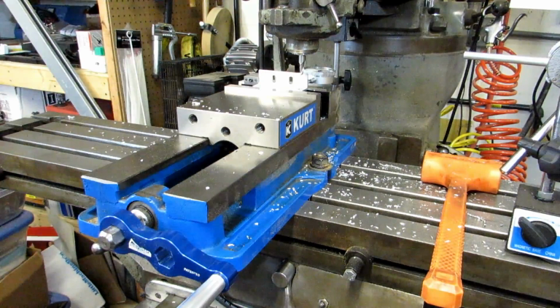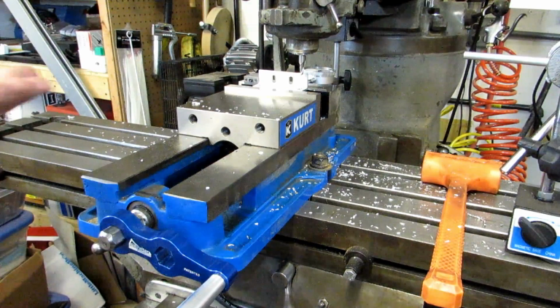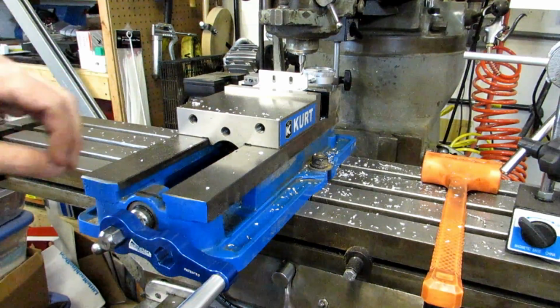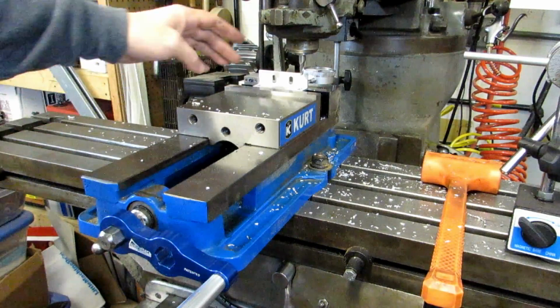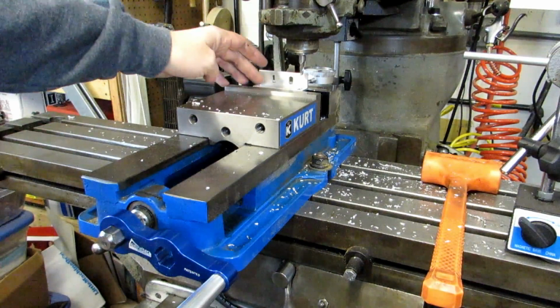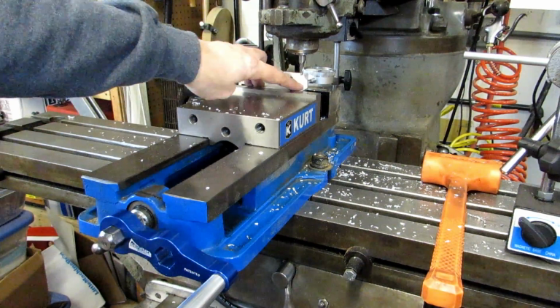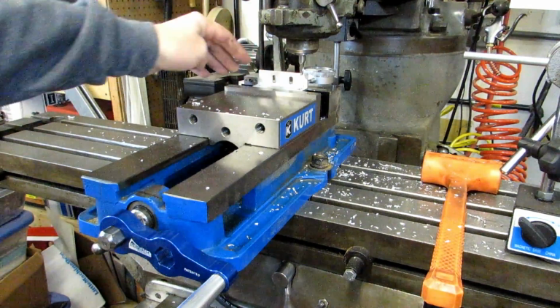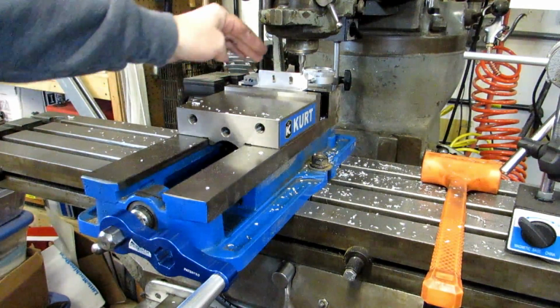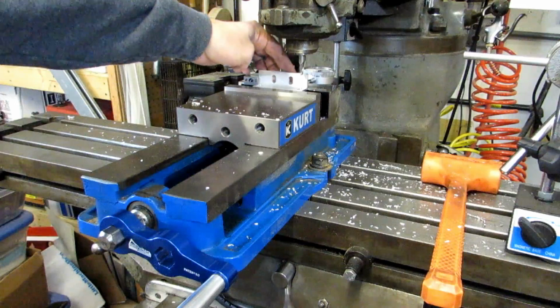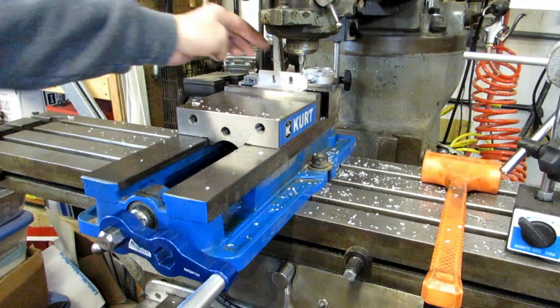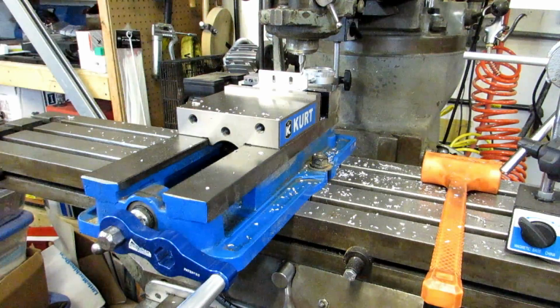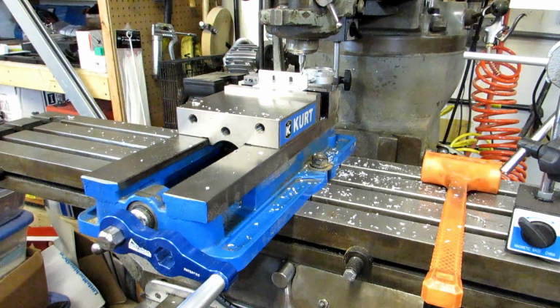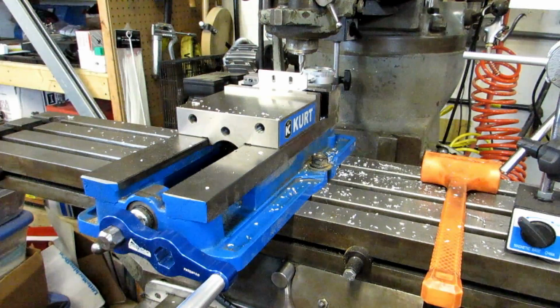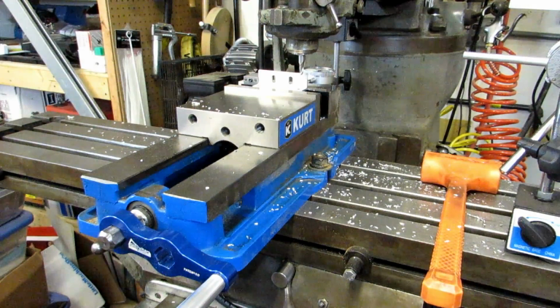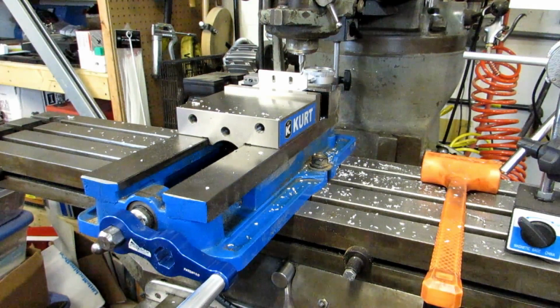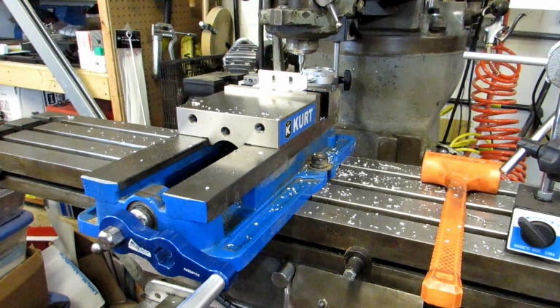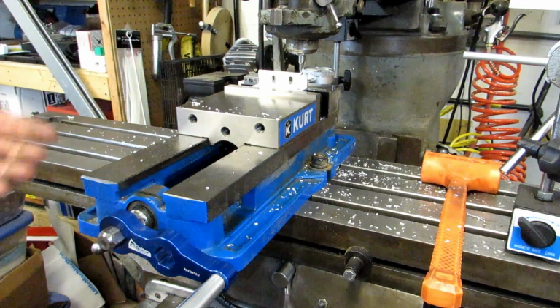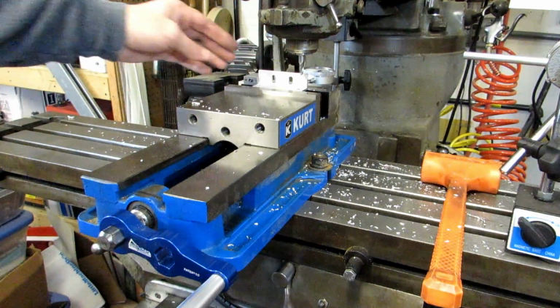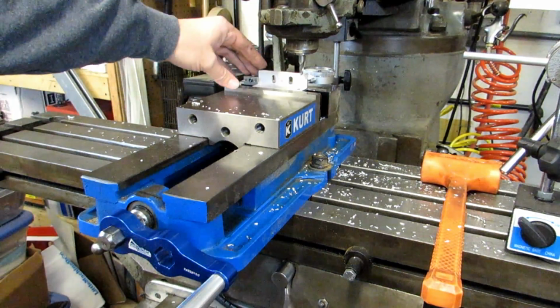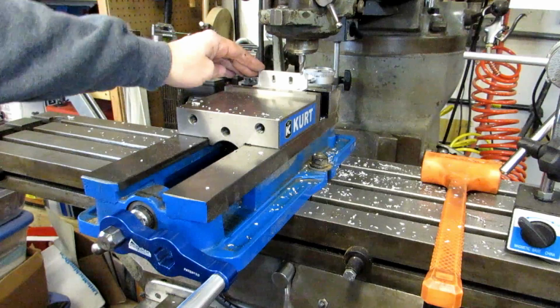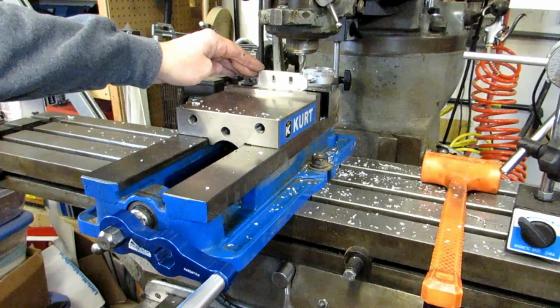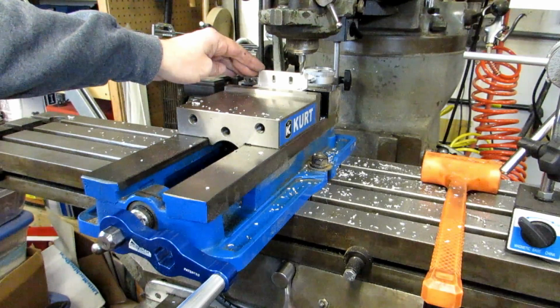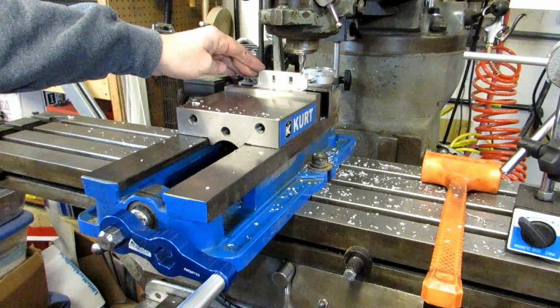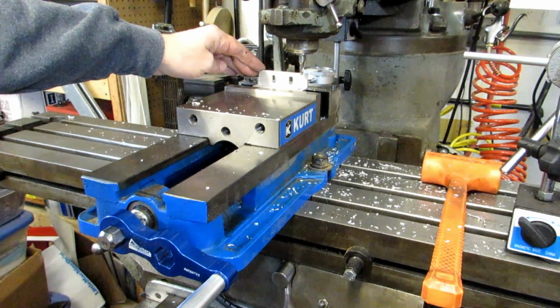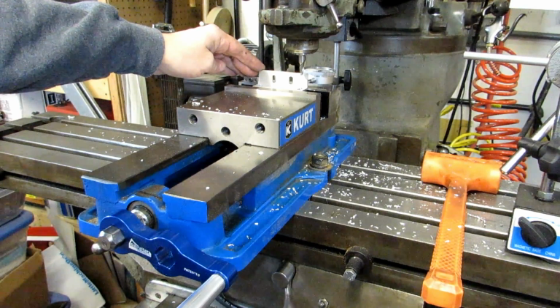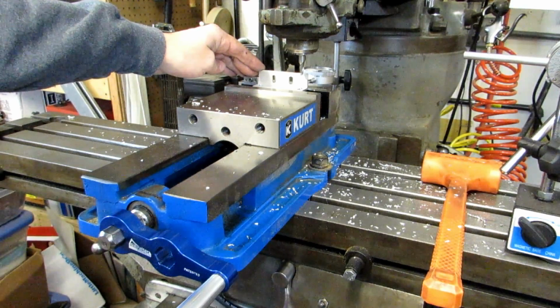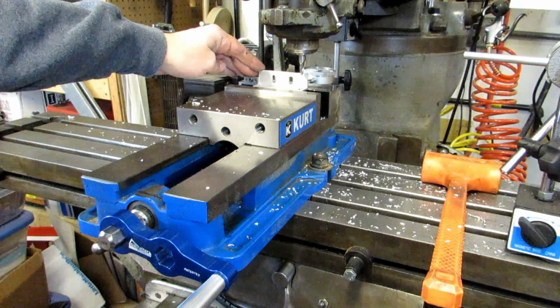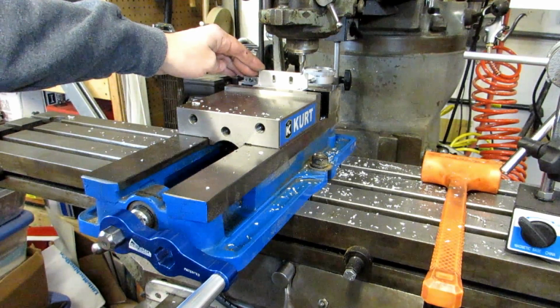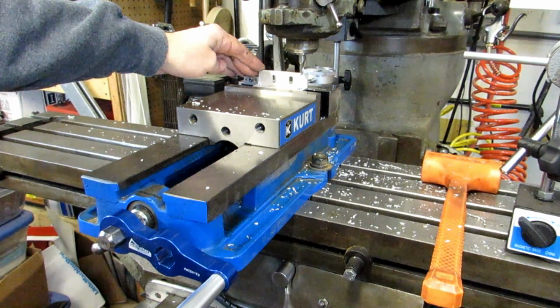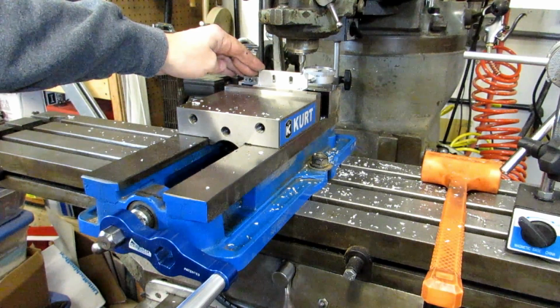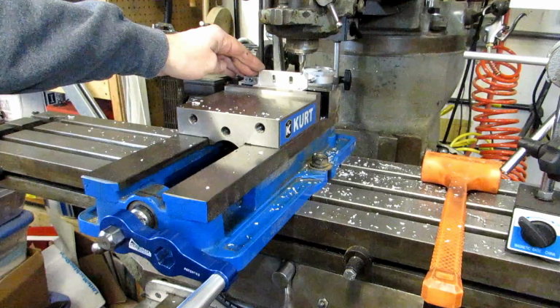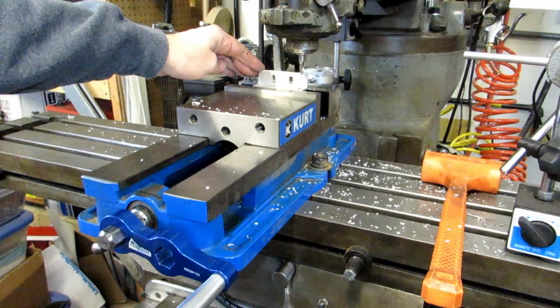So there we are — we've got two fairly accurate slots cut in each face. This probably isn't anywhere near as accurate as you could do with a digital readout, but if you take enough time and care you can produce very accurate results this way.